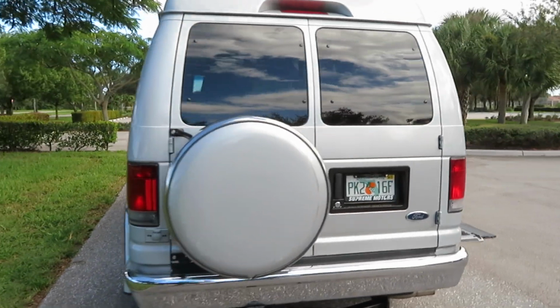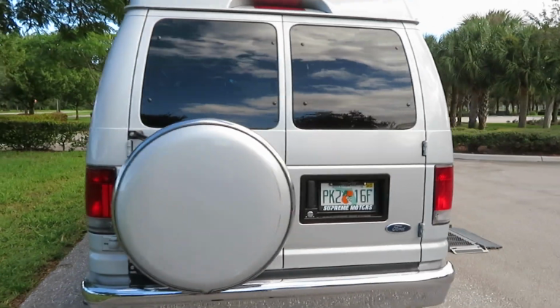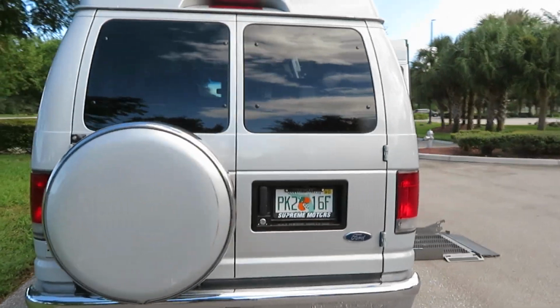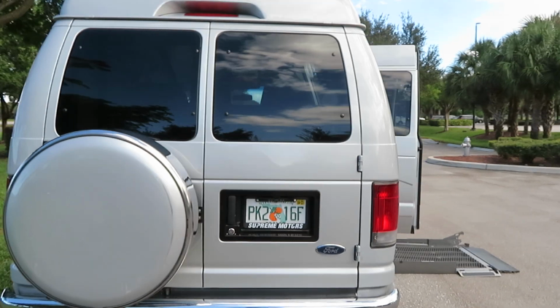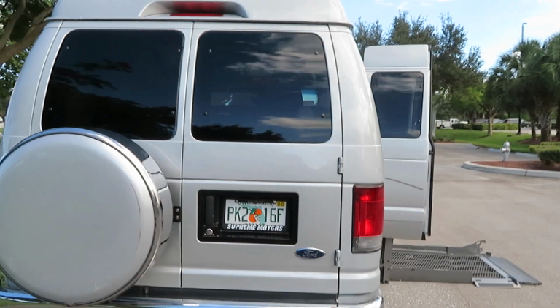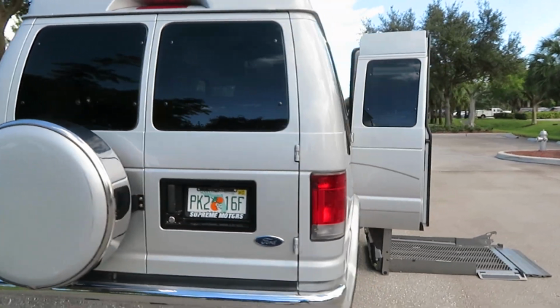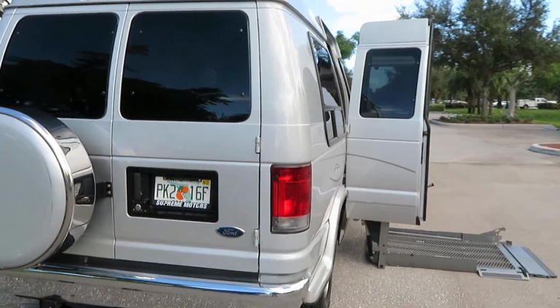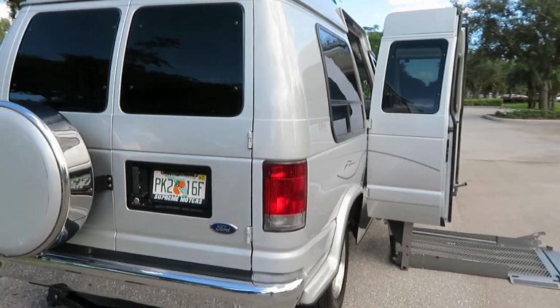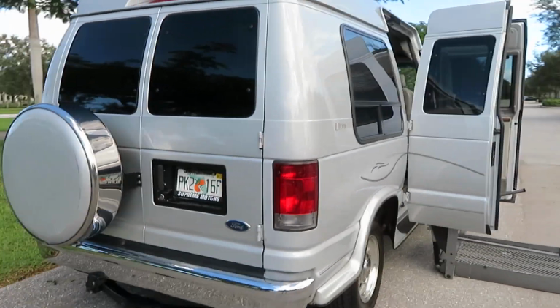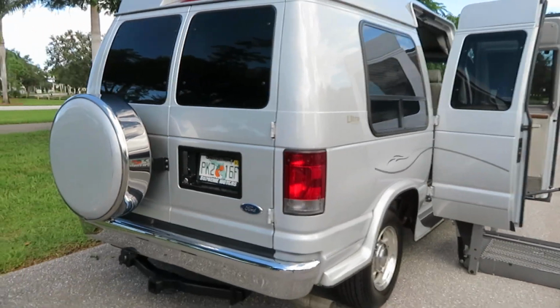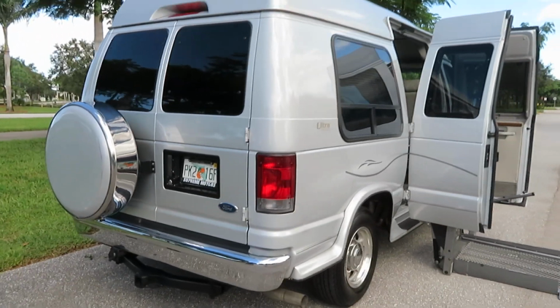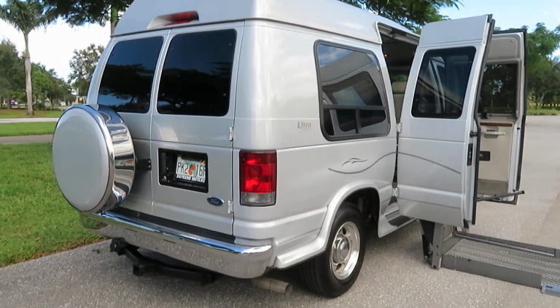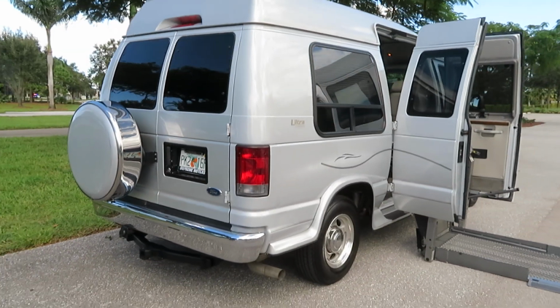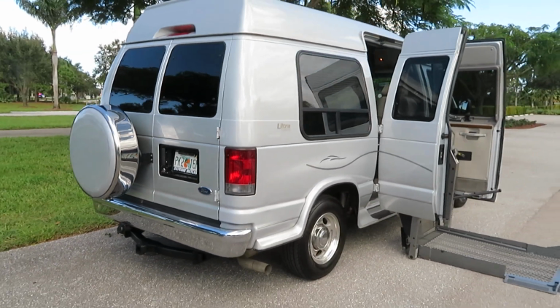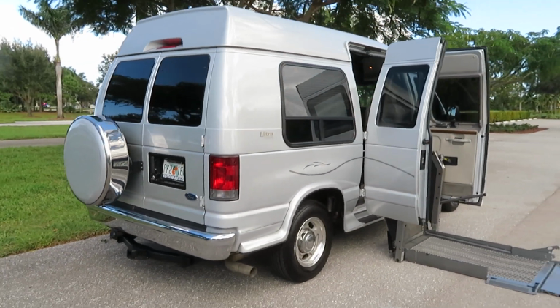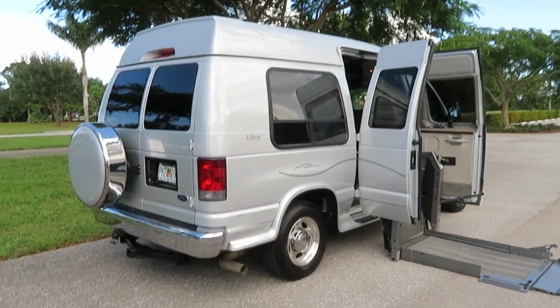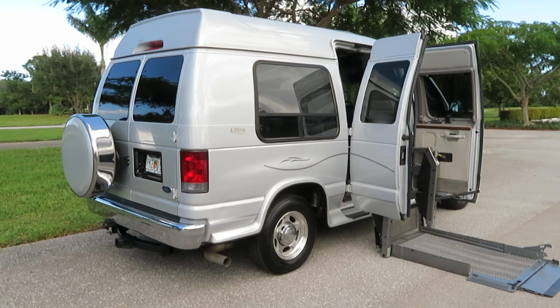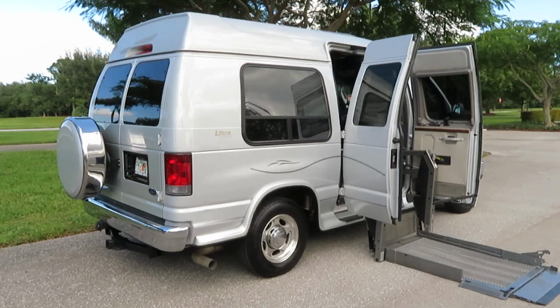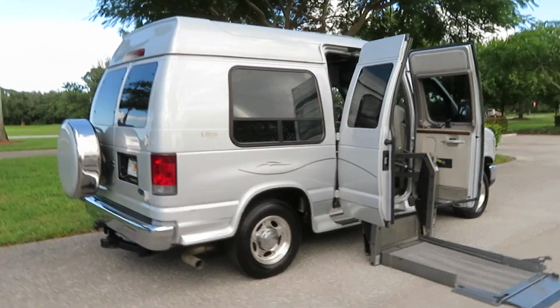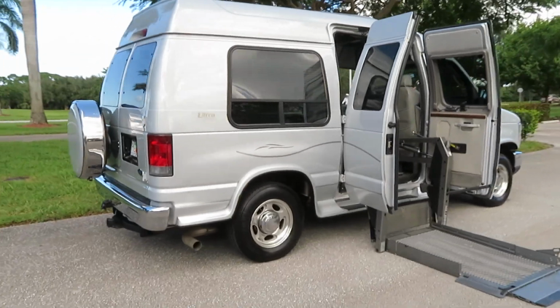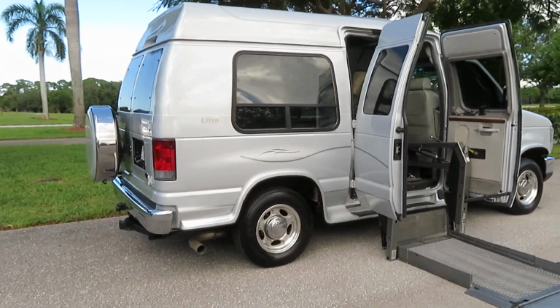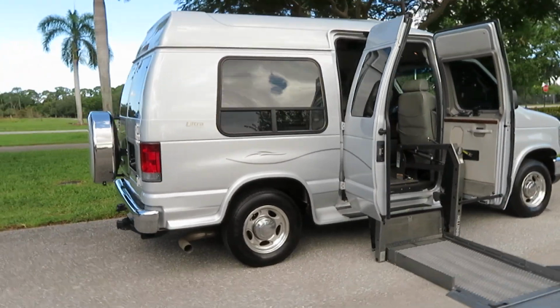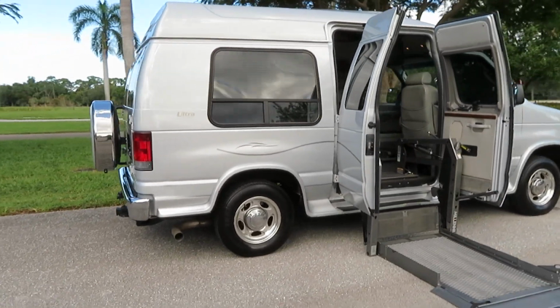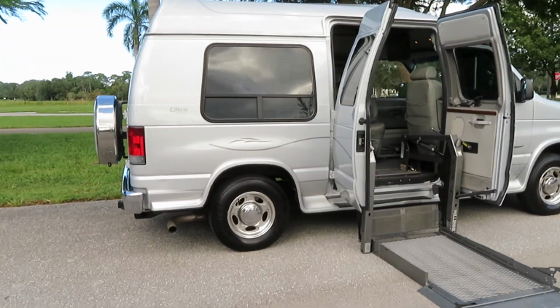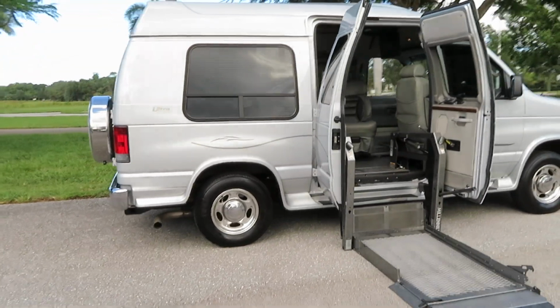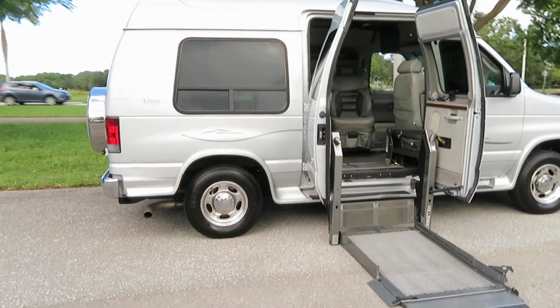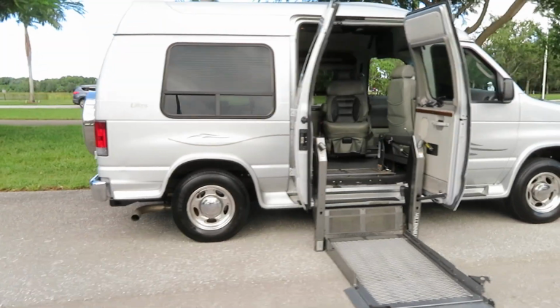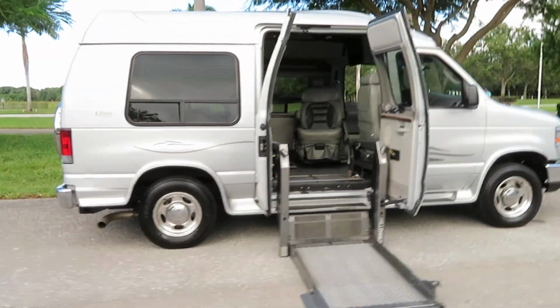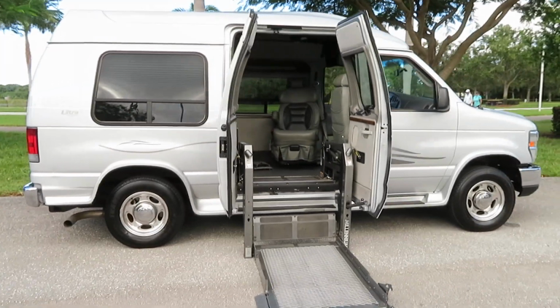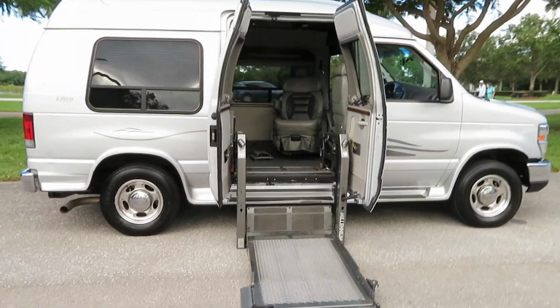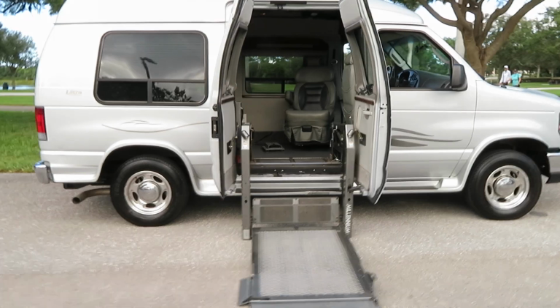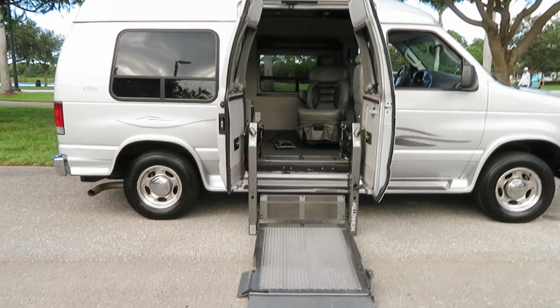Beautiful, beautiful van — 9,400 original miles, clean Carfax, no stories. Check it out. I'm going to point out any flaws that there might be on this thing, which is very minor.